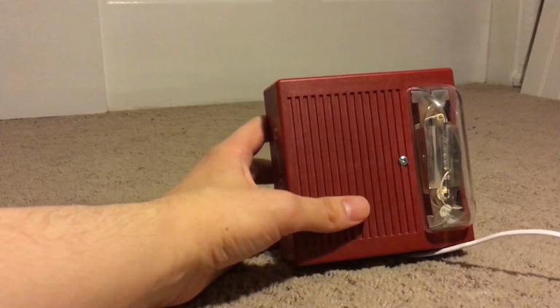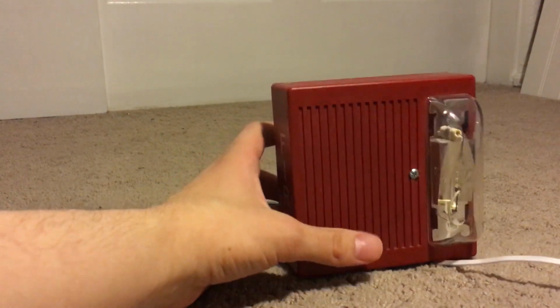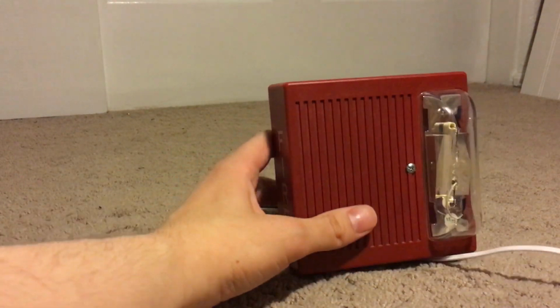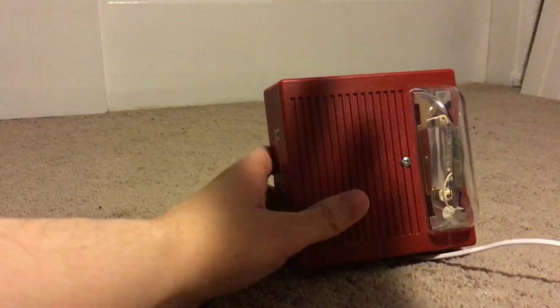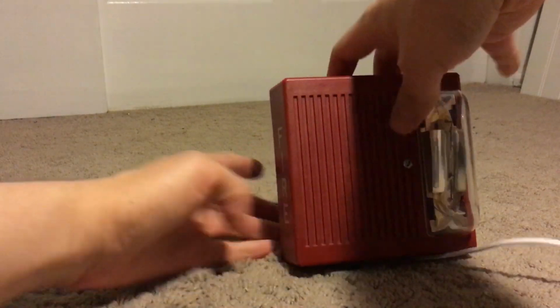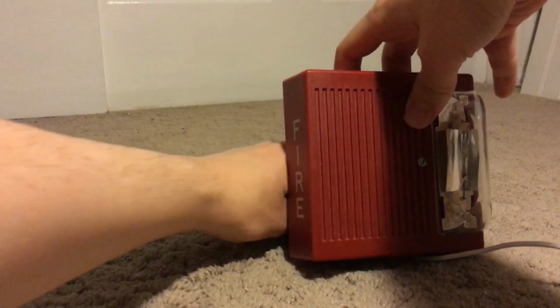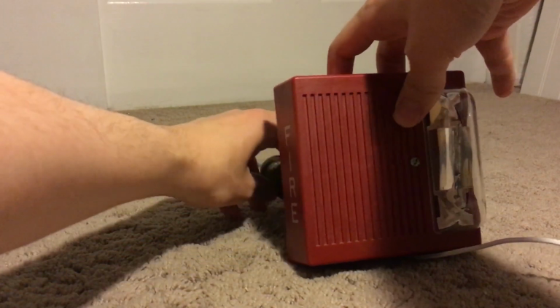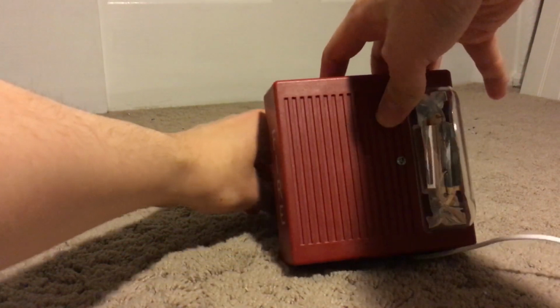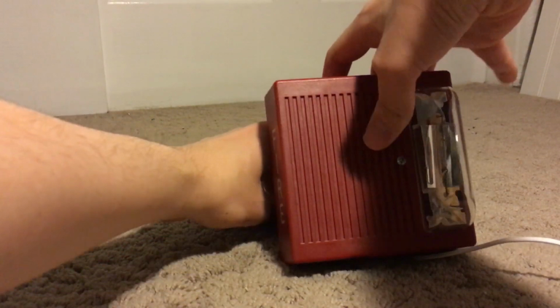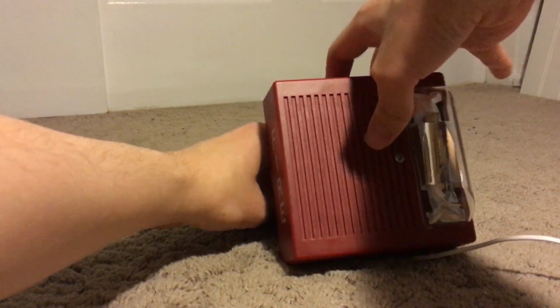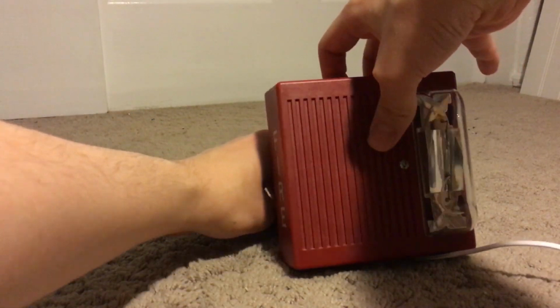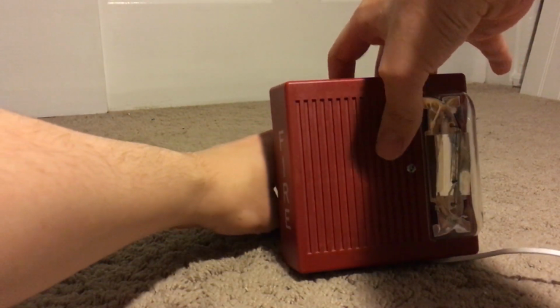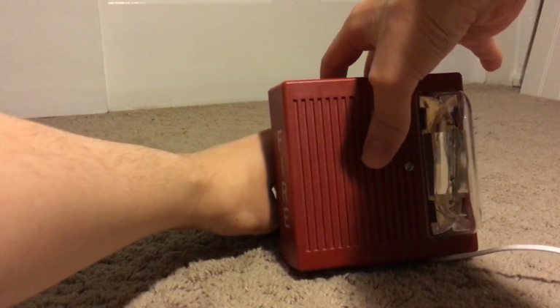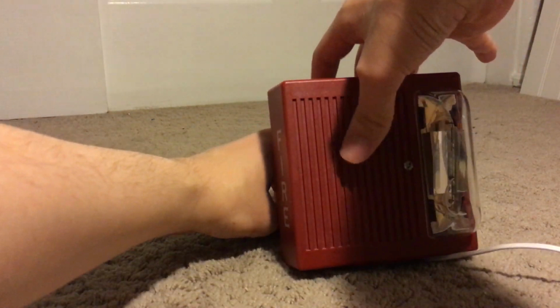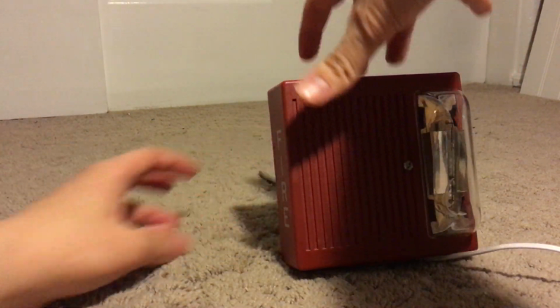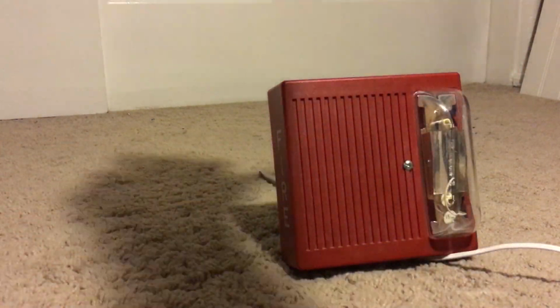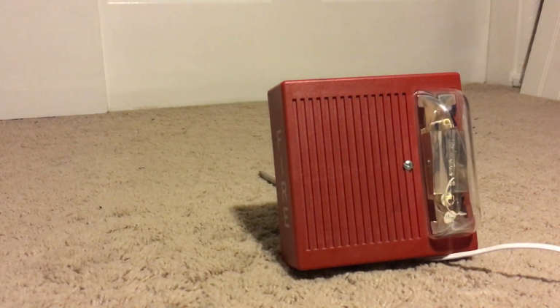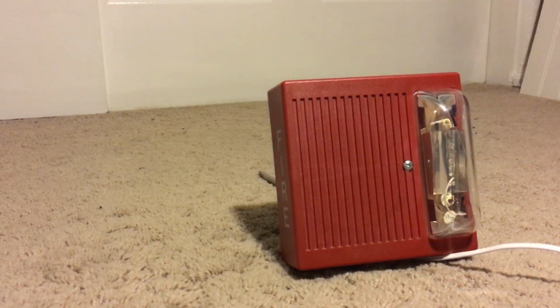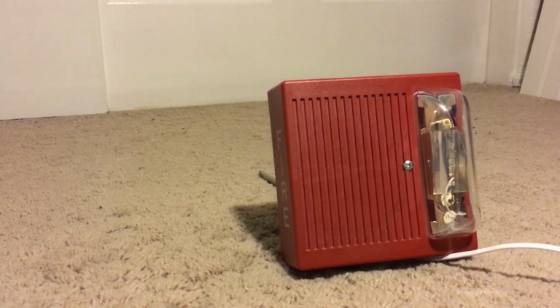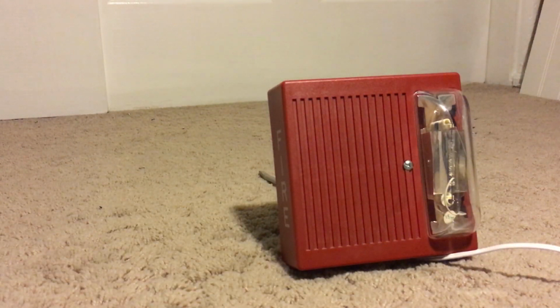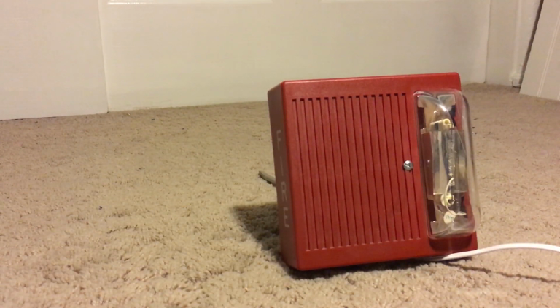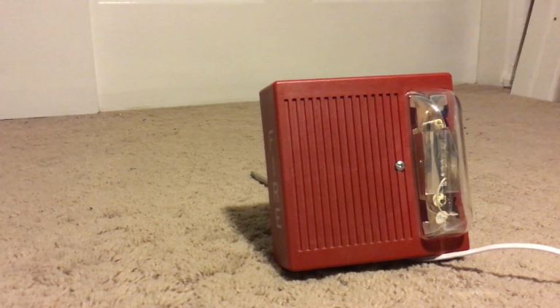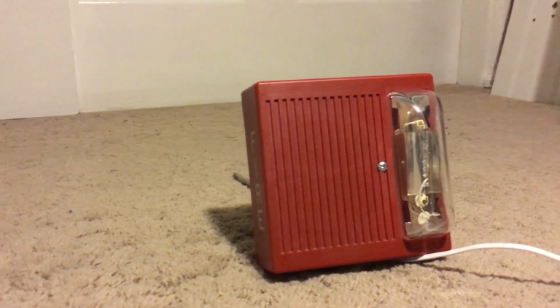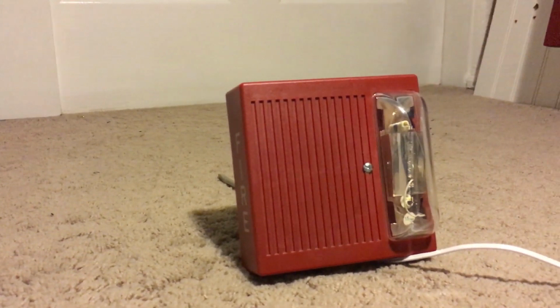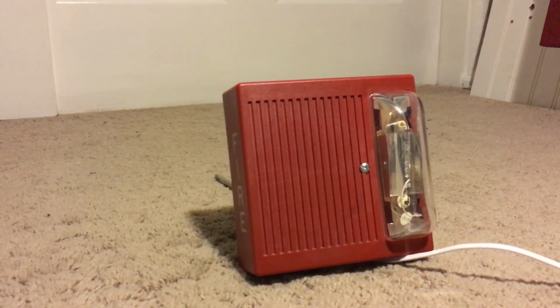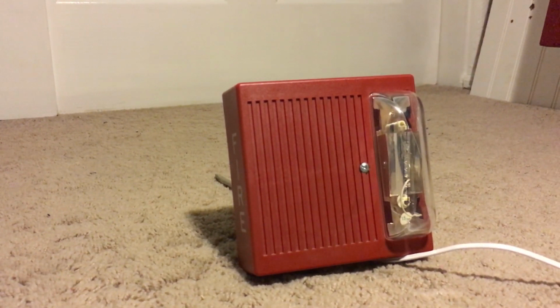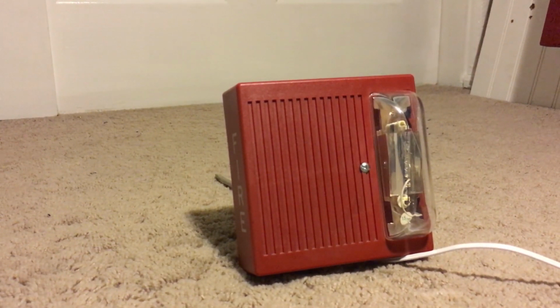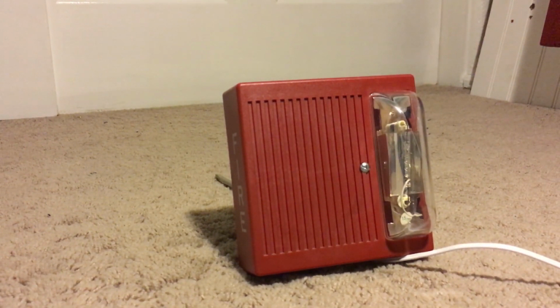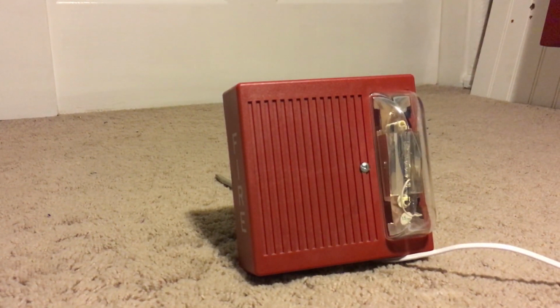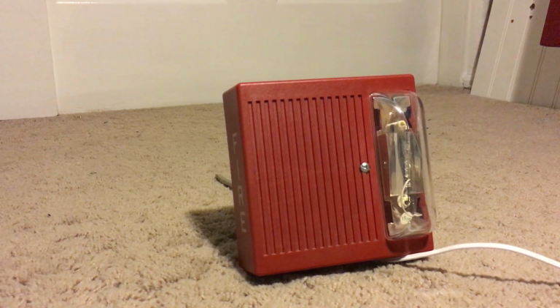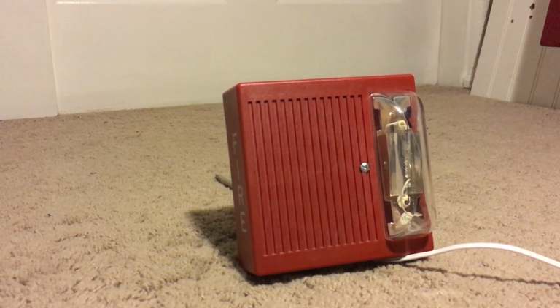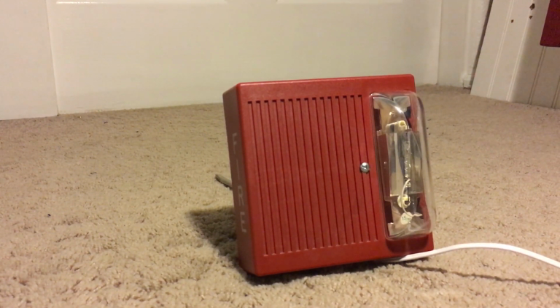I'll sit back just a little more. Here we go. Three, two, one.